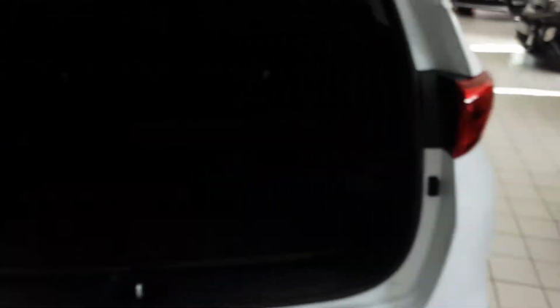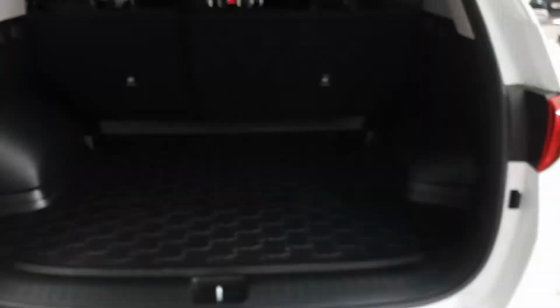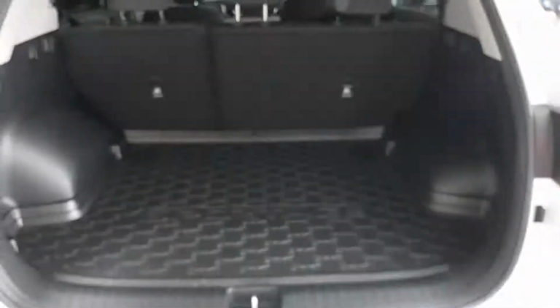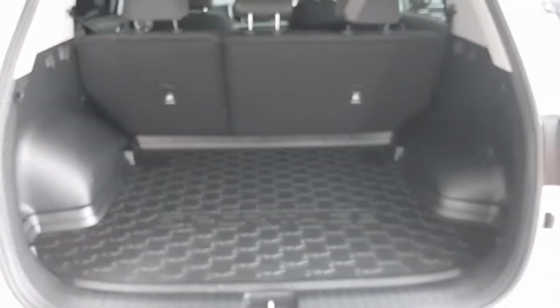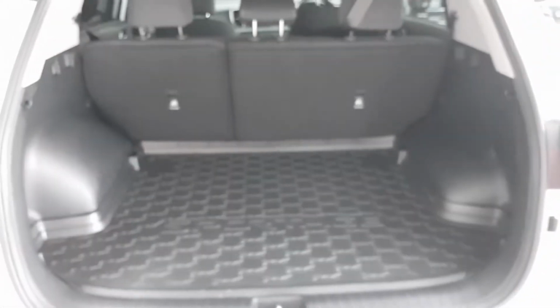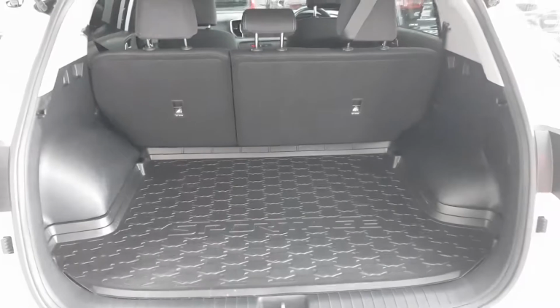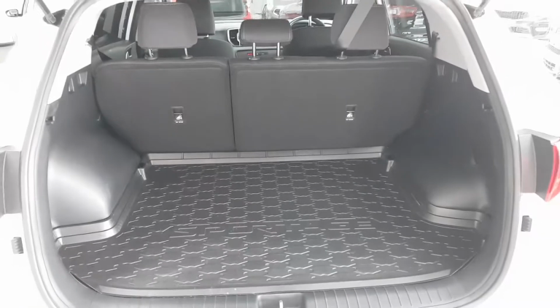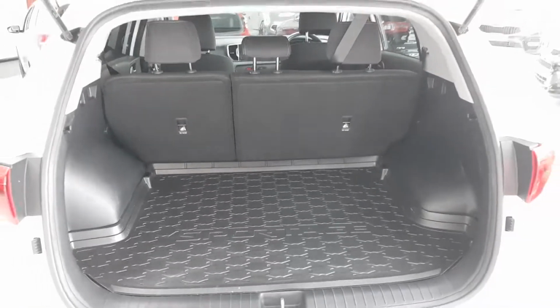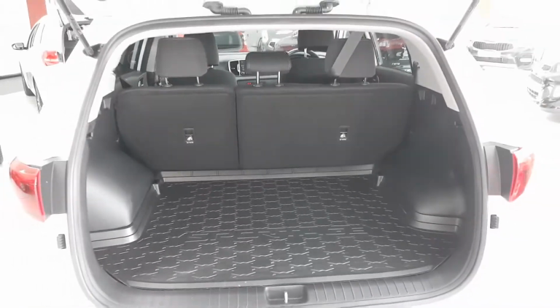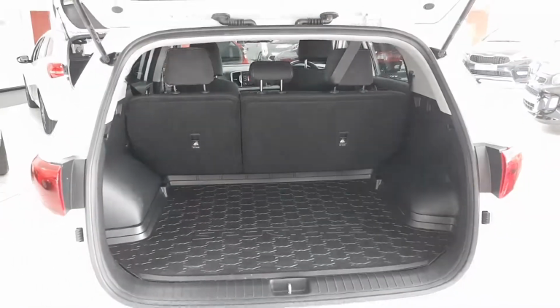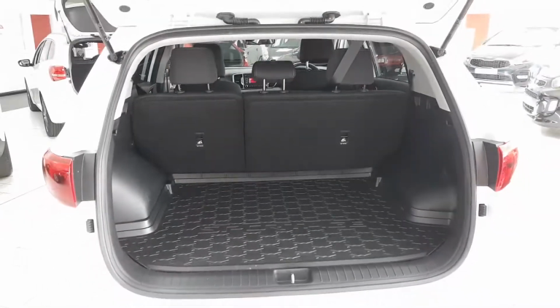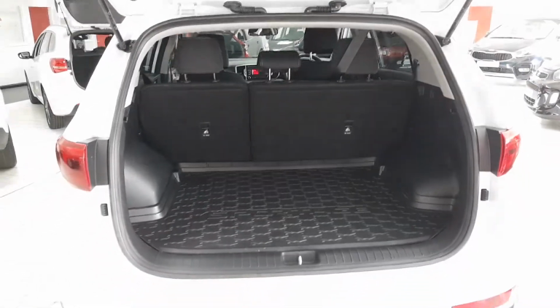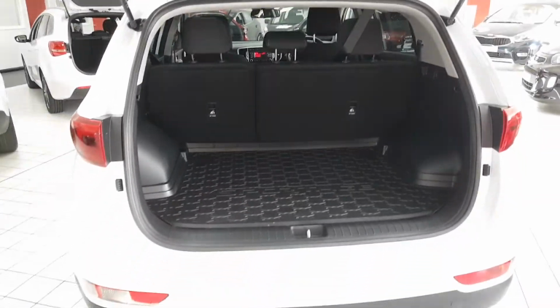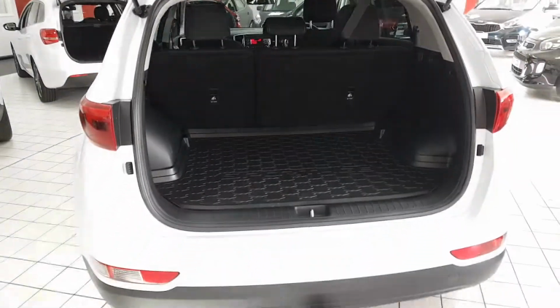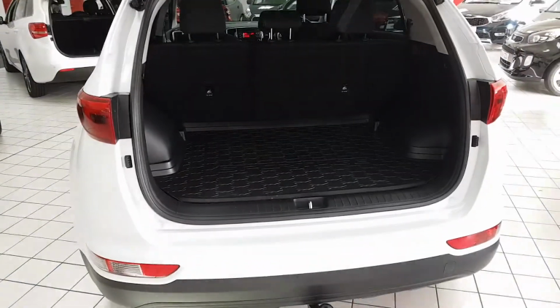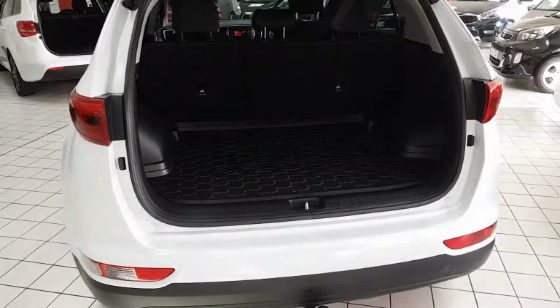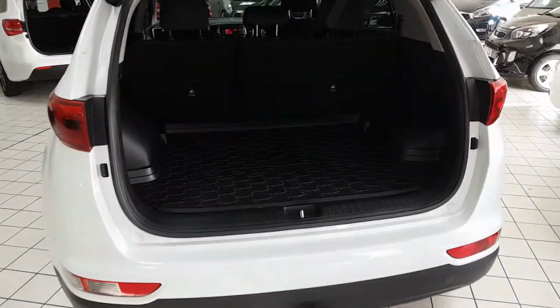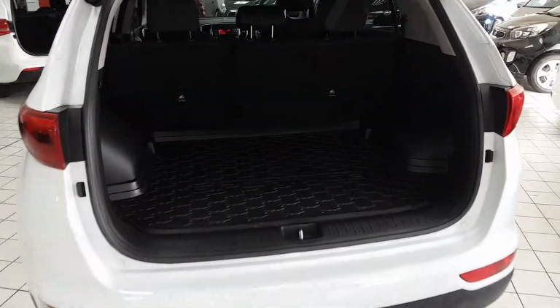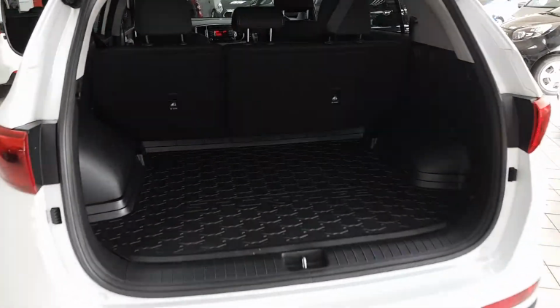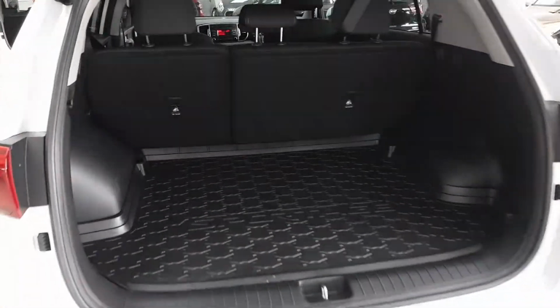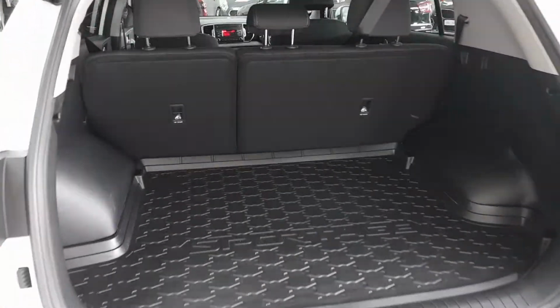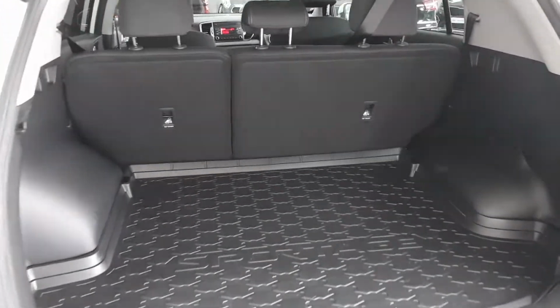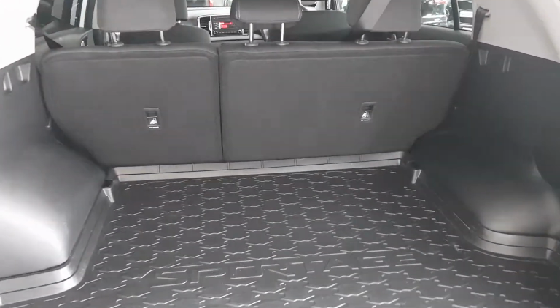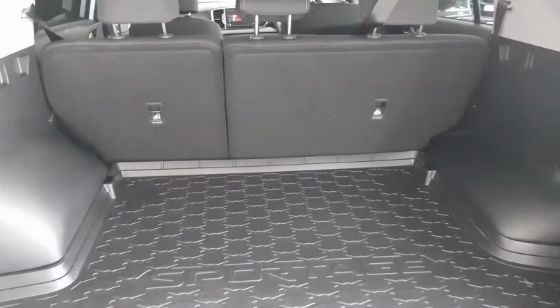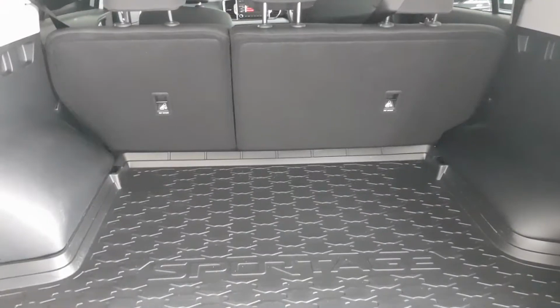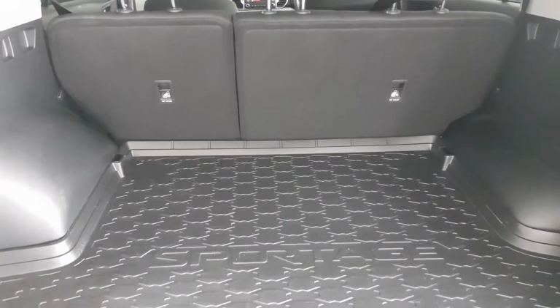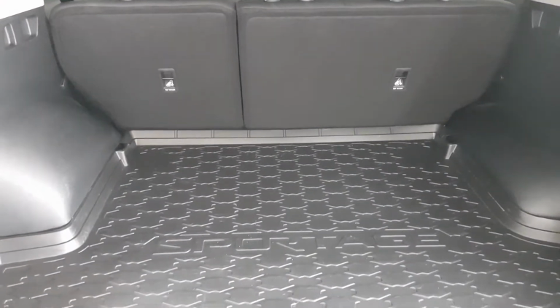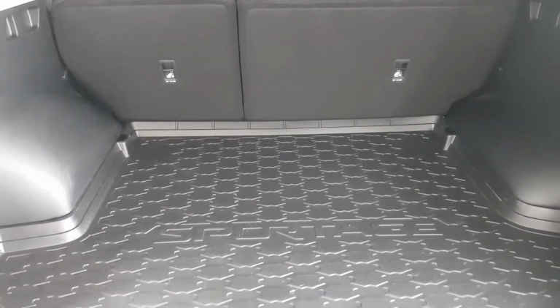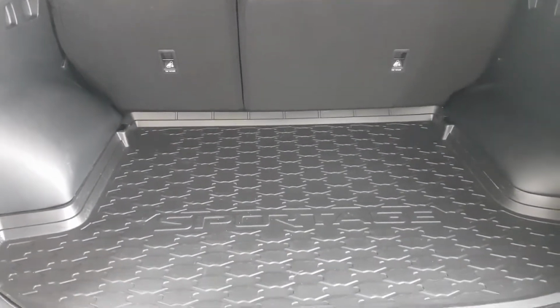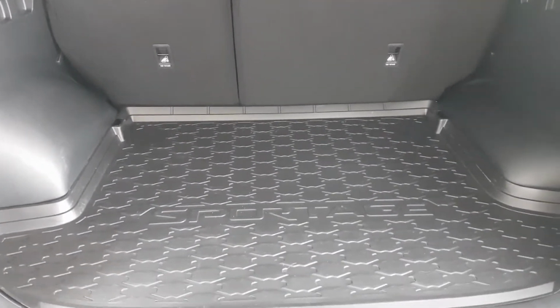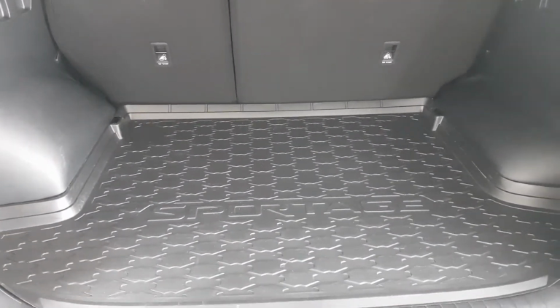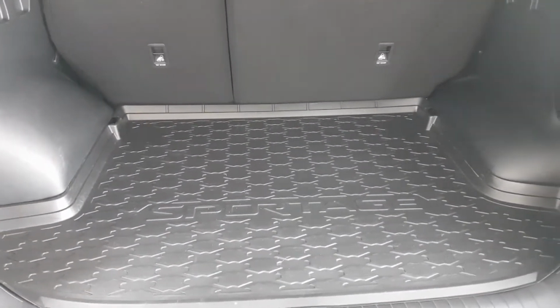A huge amount of boot space — the rear seats fold 60/40 and there is a space saver spare wheel hidden underneath the boot floor in case of emergency.